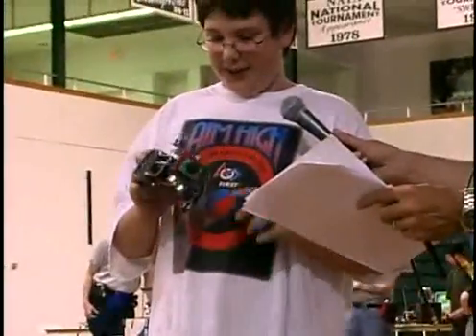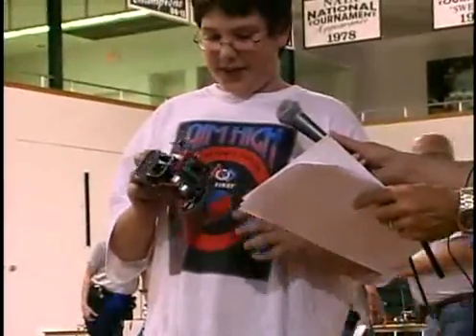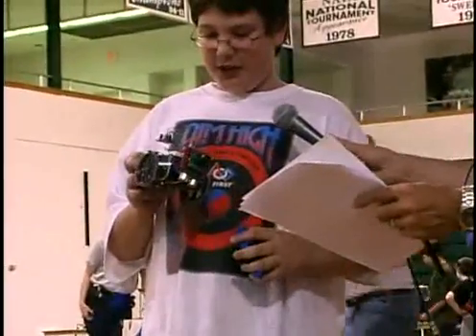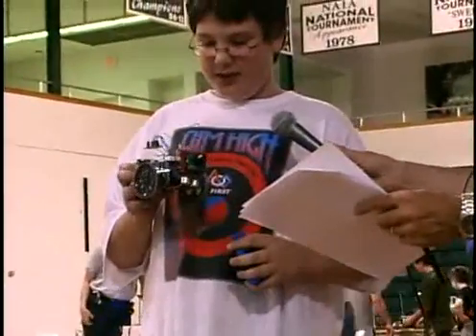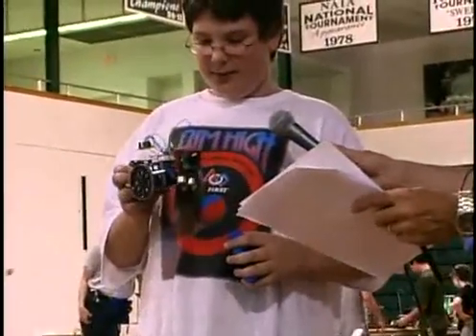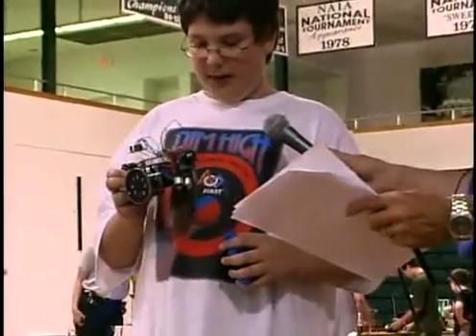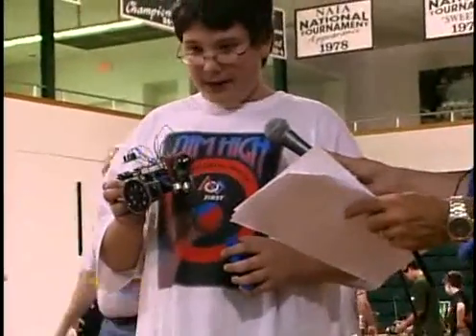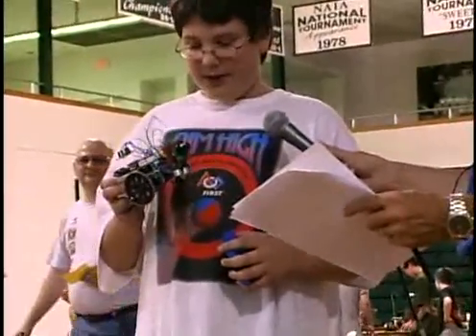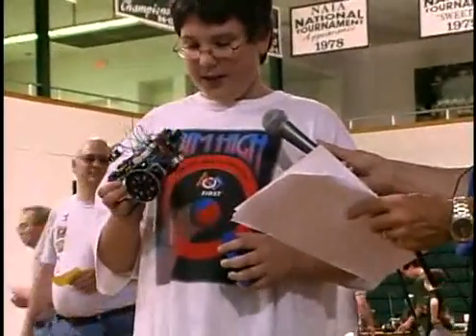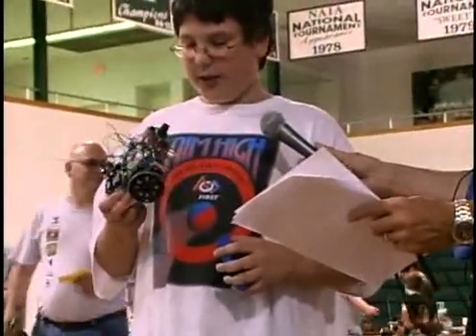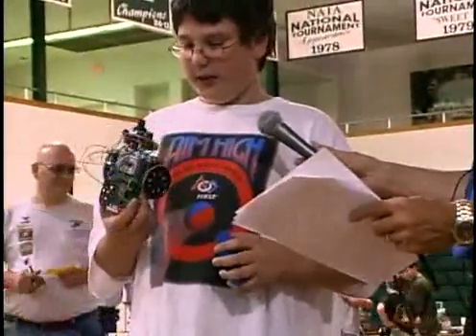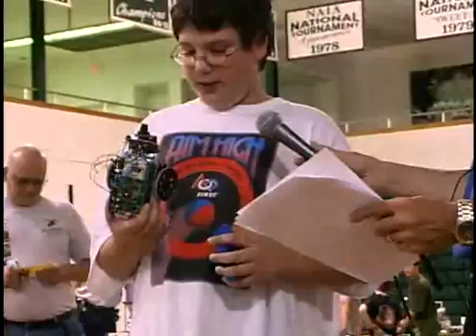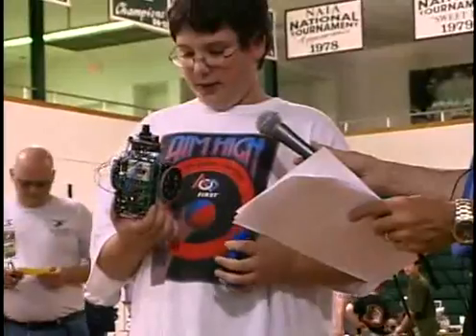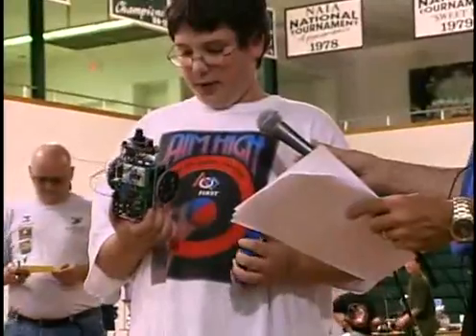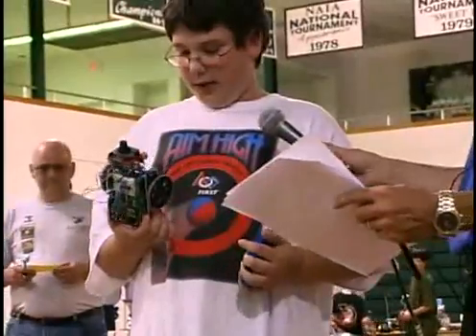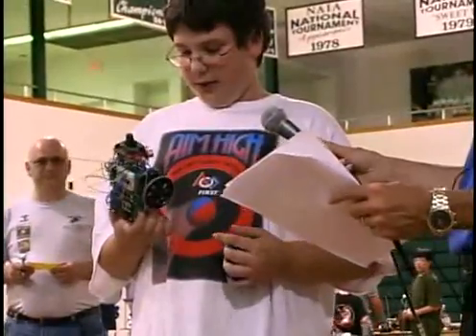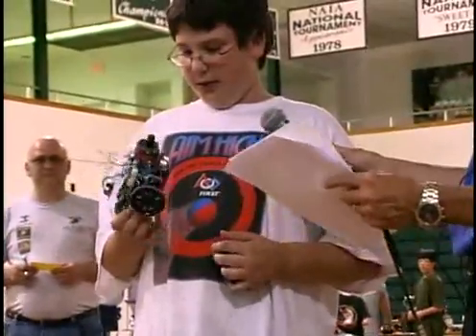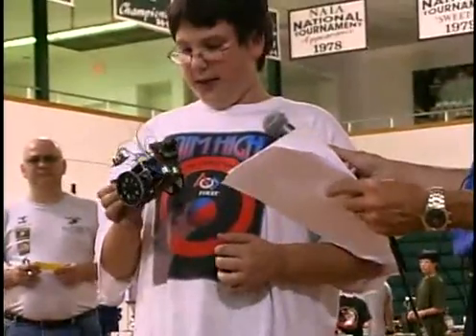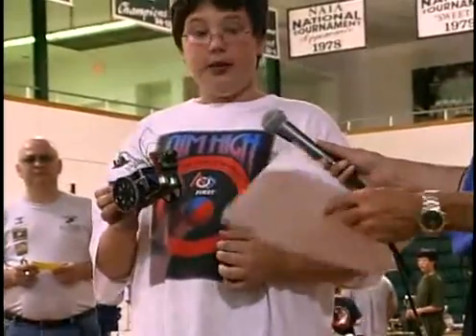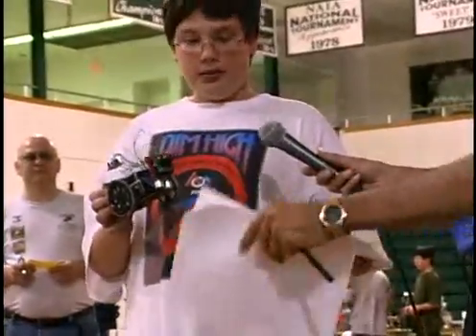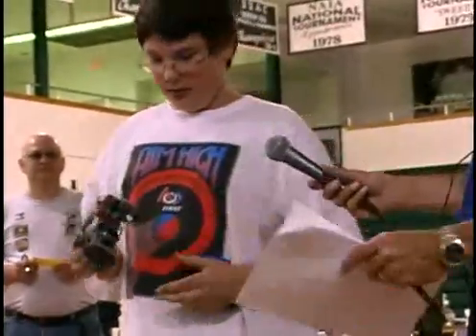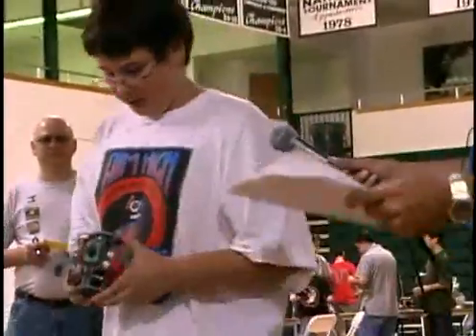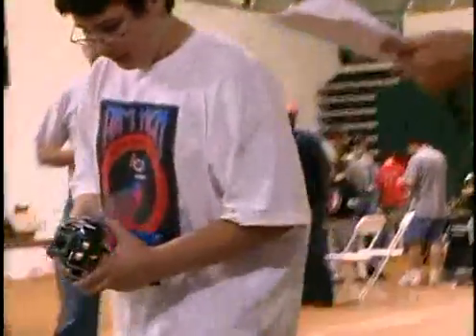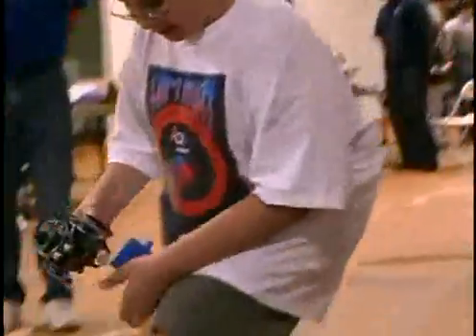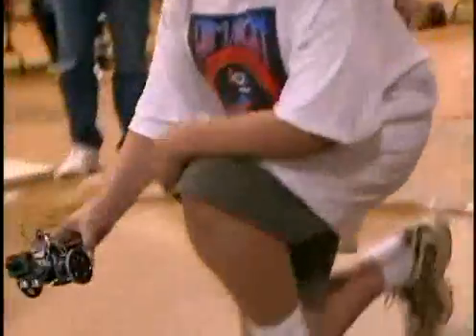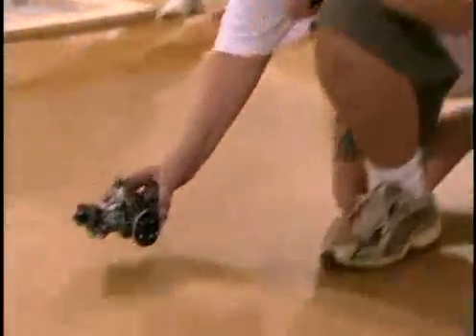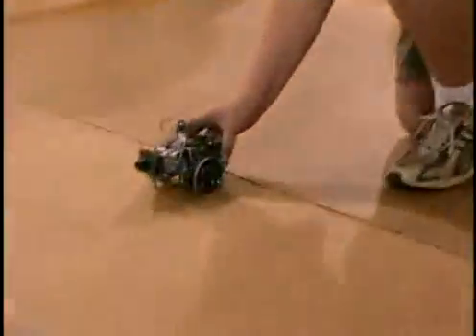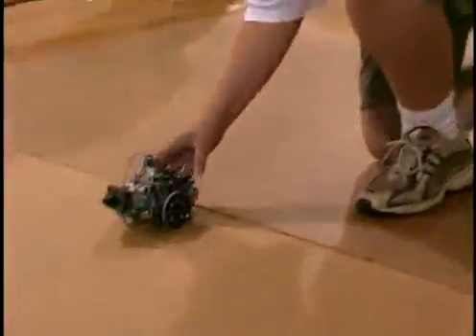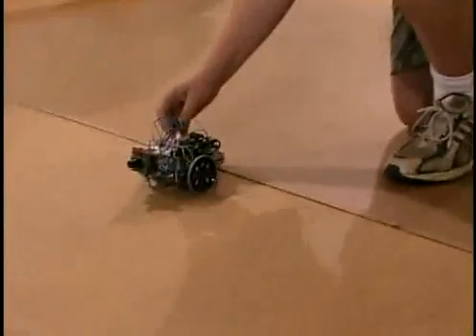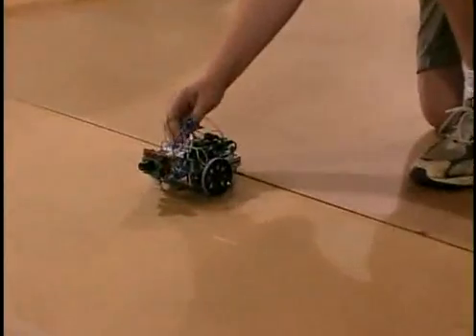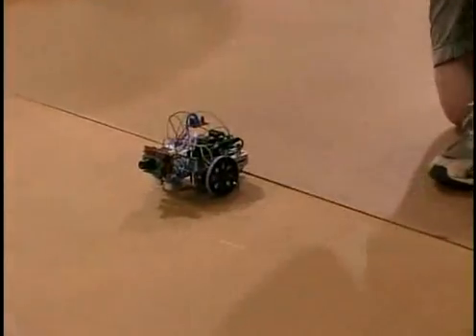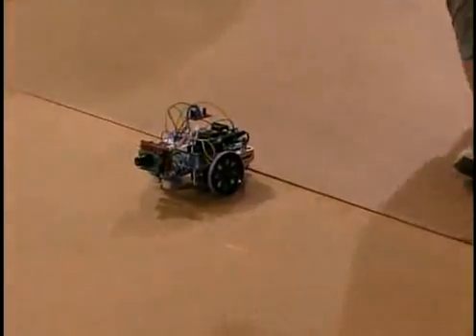It can talk — it's got a speech synthesizer in it. Is that going to be working today? Yeah. Well, let's see it. It's not very loud.